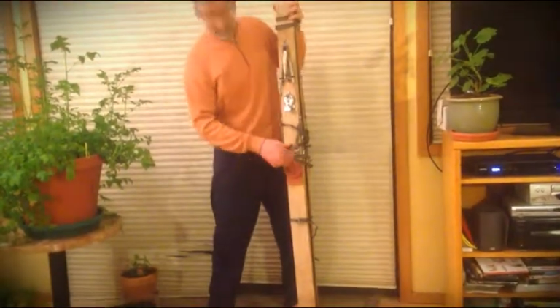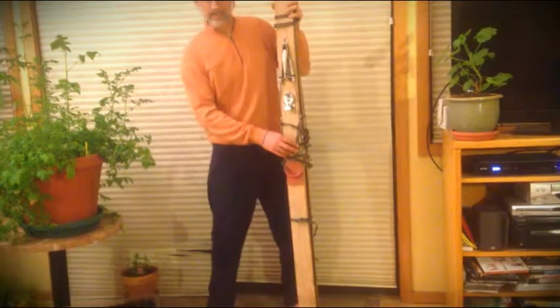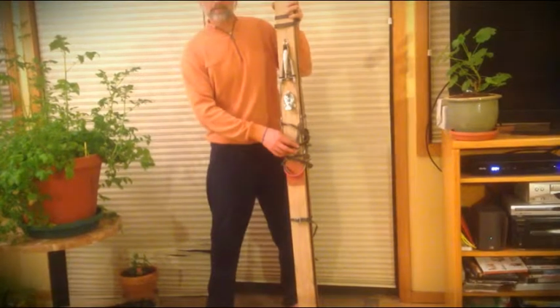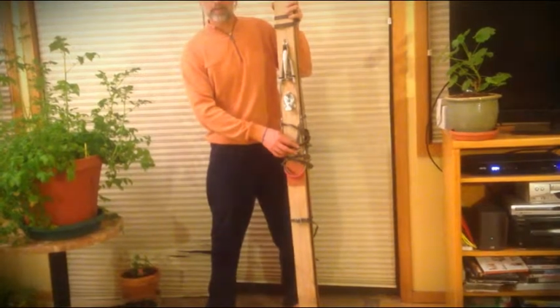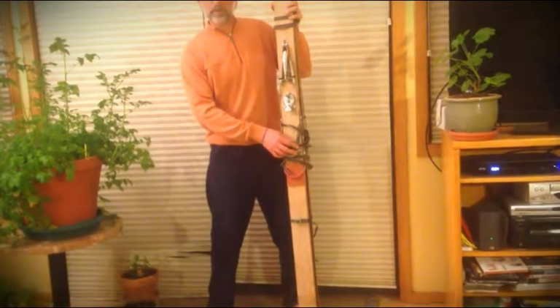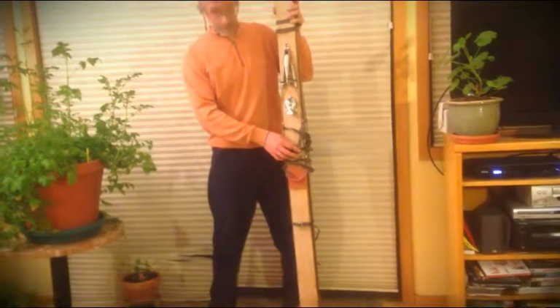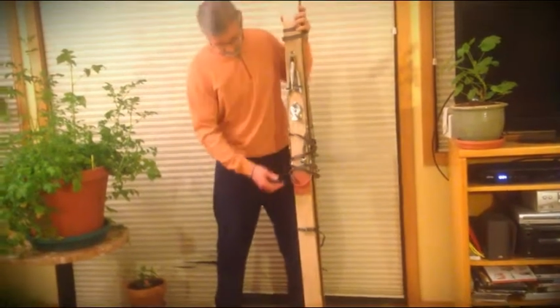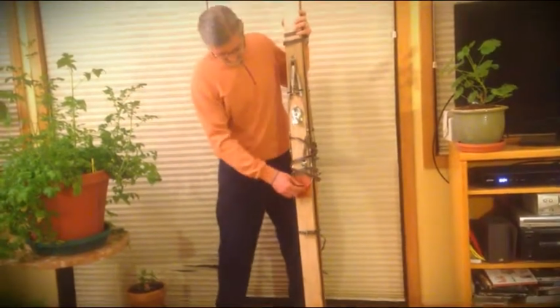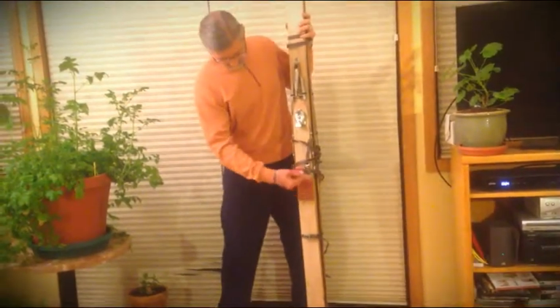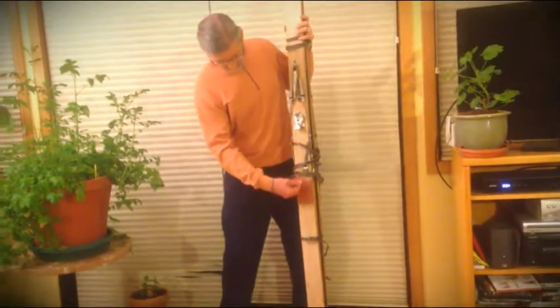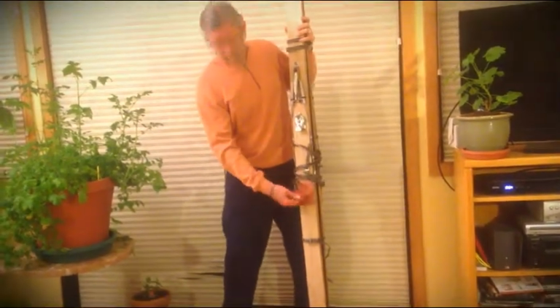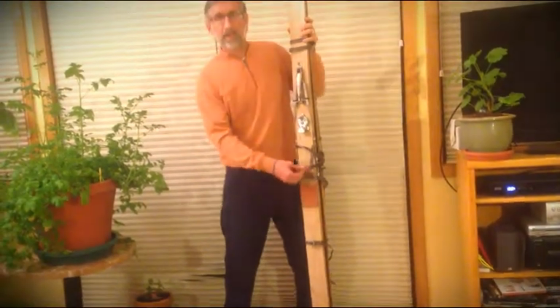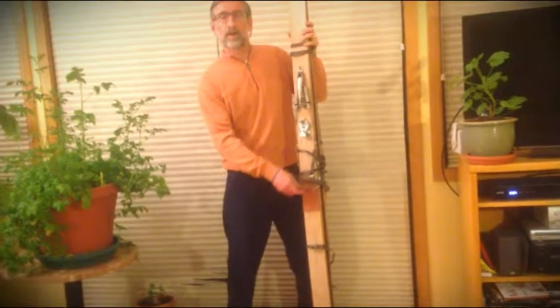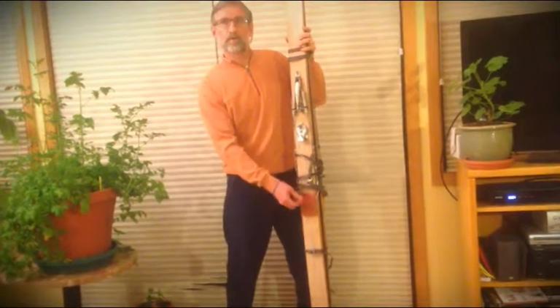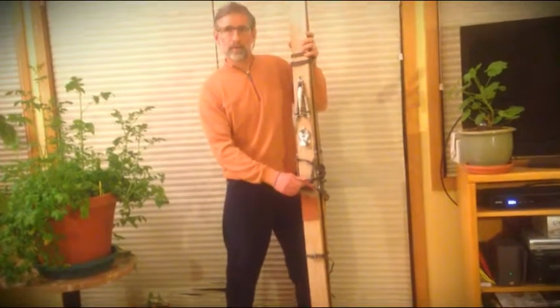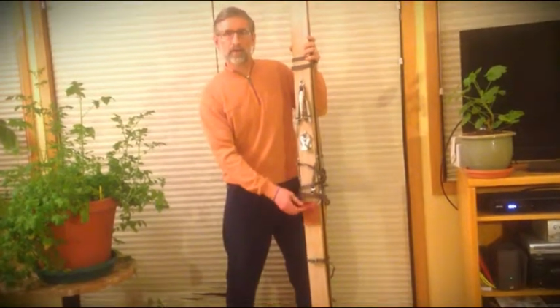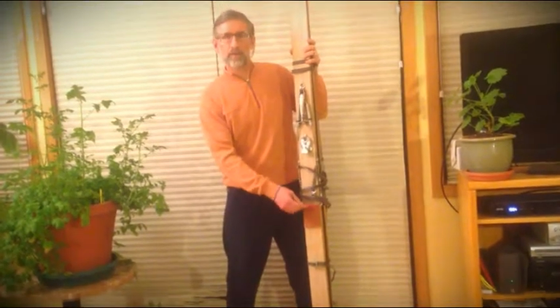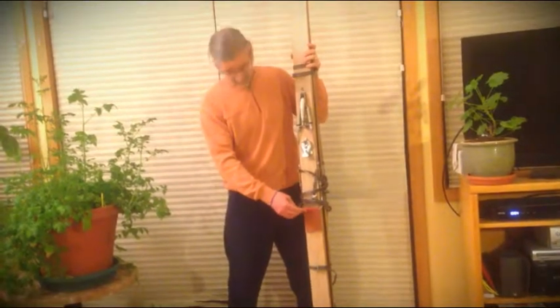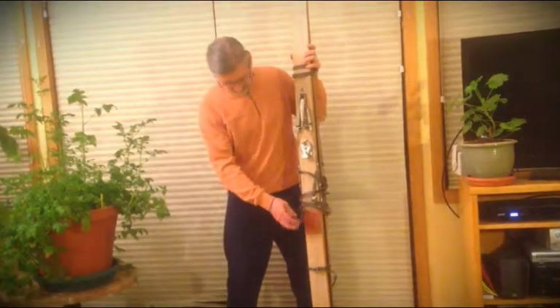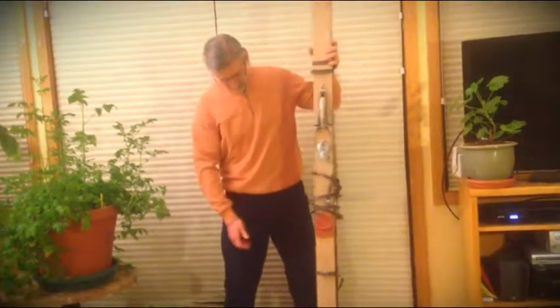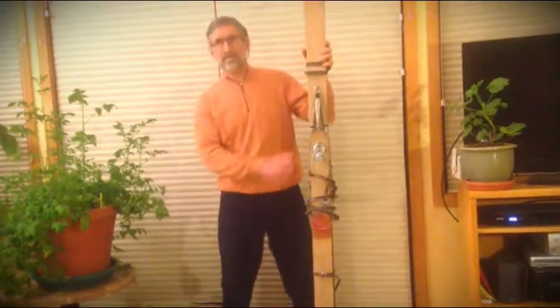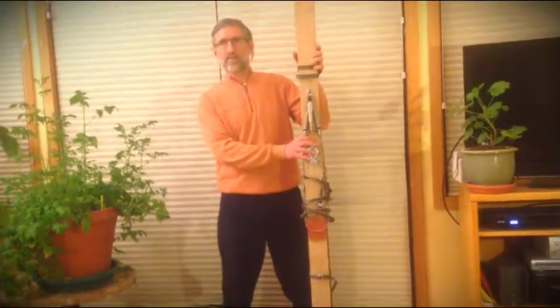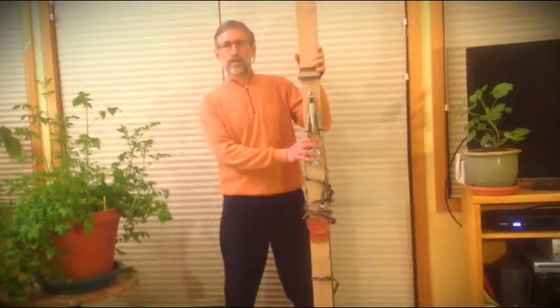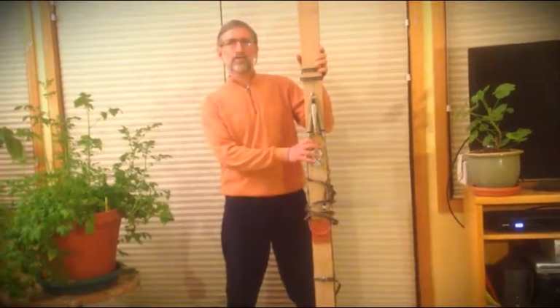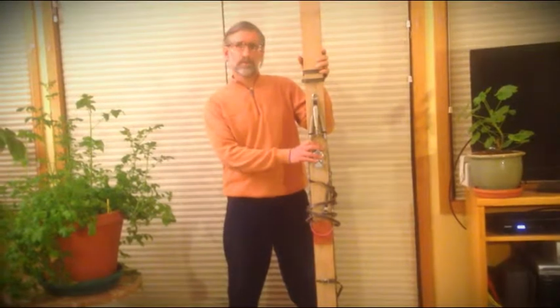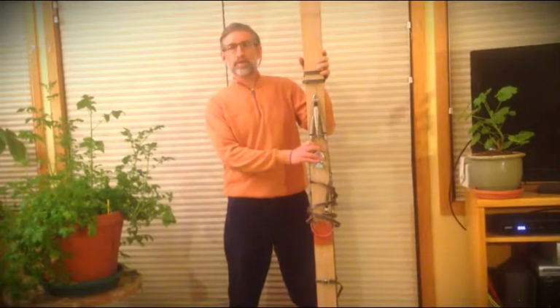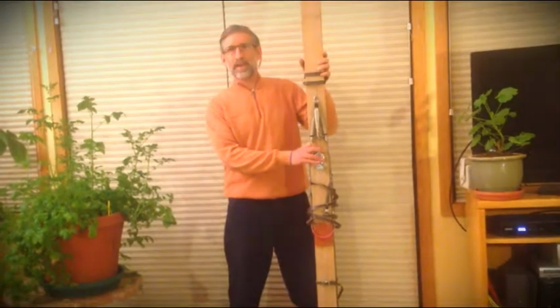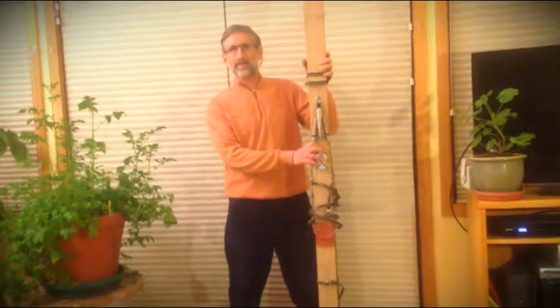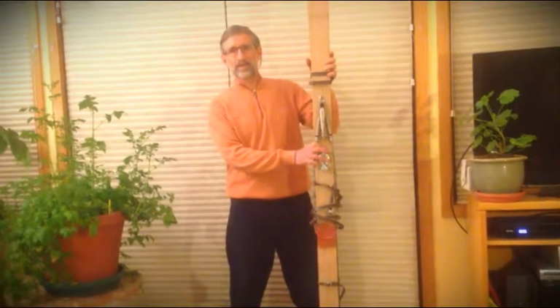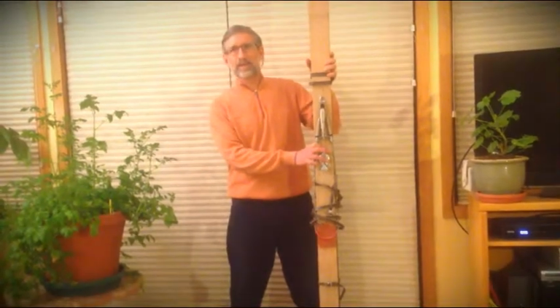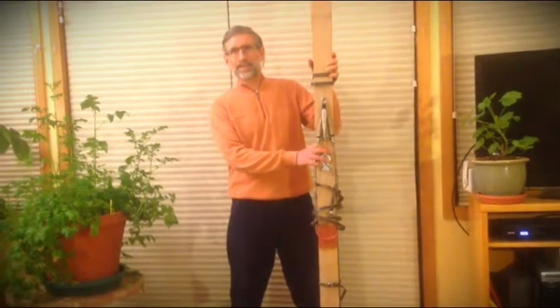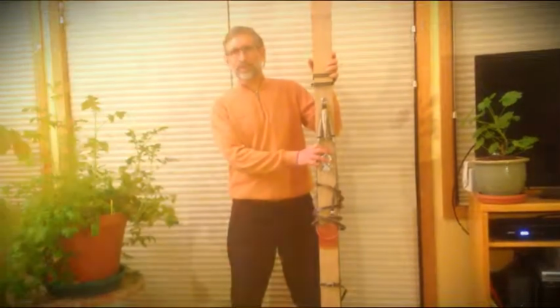It has leather straps to hold the boots in place and also a cable that goes around the heel piece. These skis were used for jumping and skiing in the 1930s.